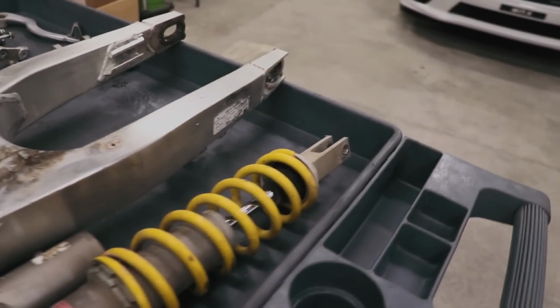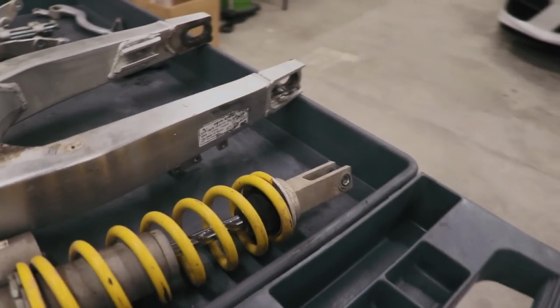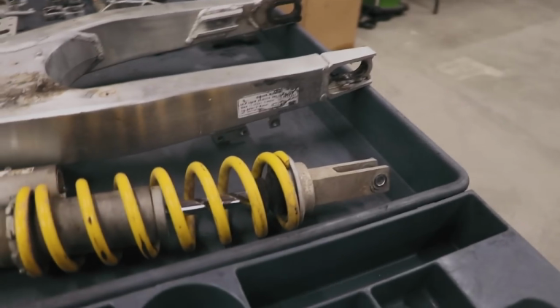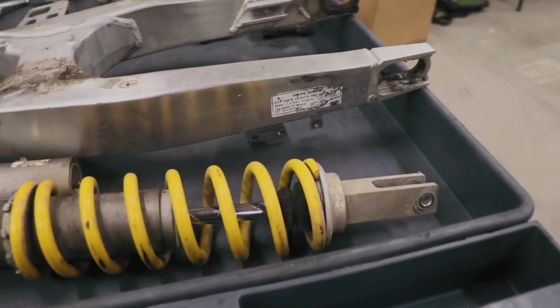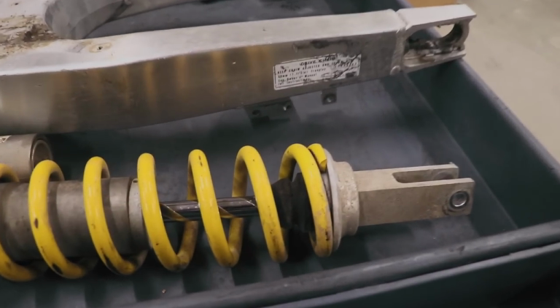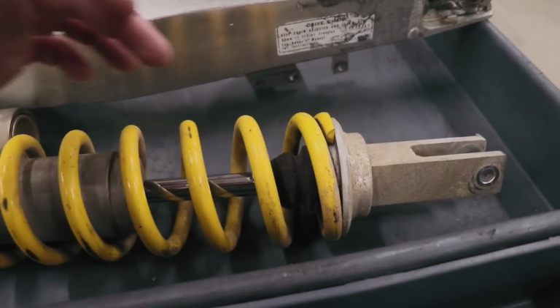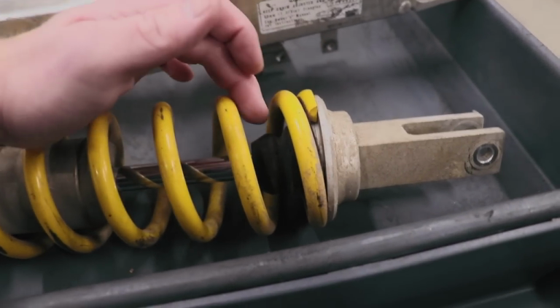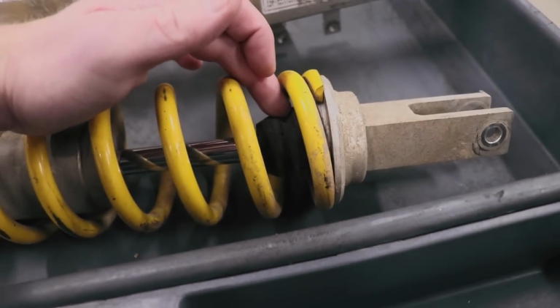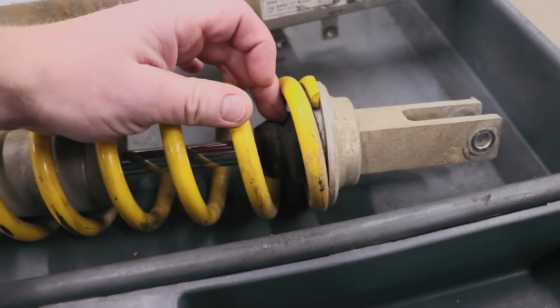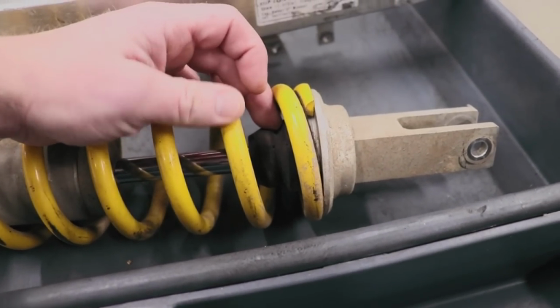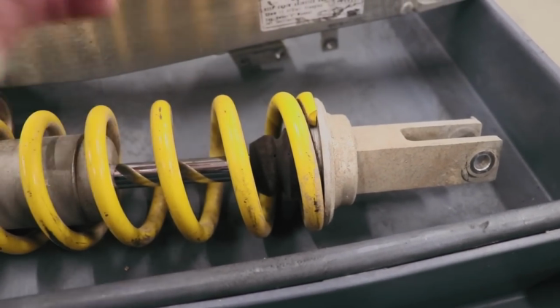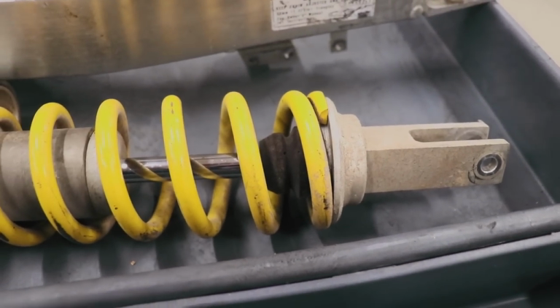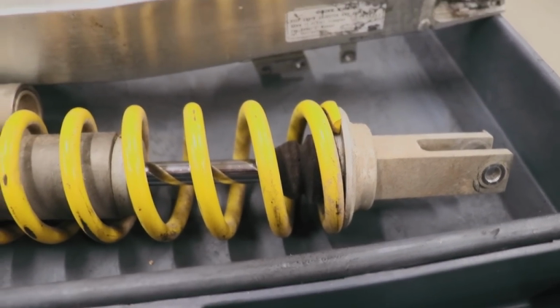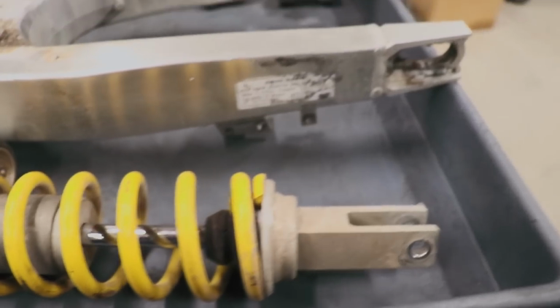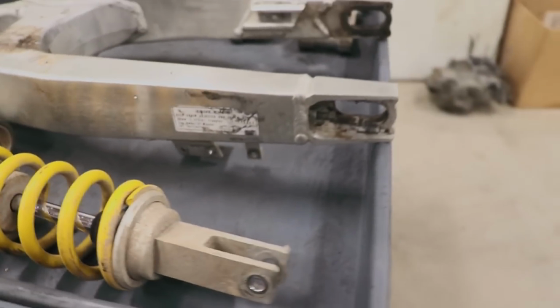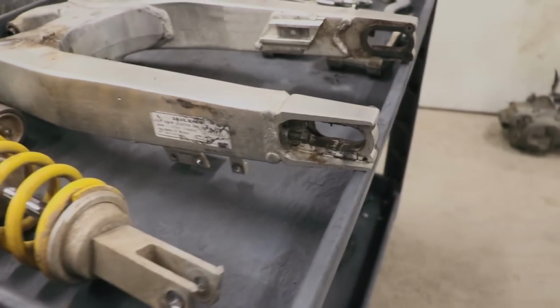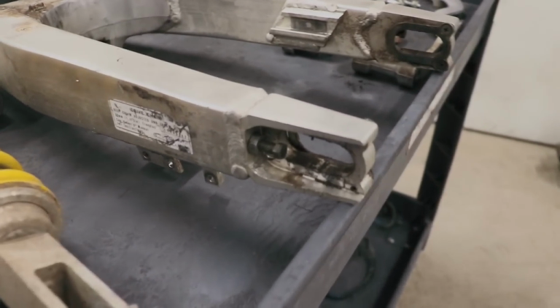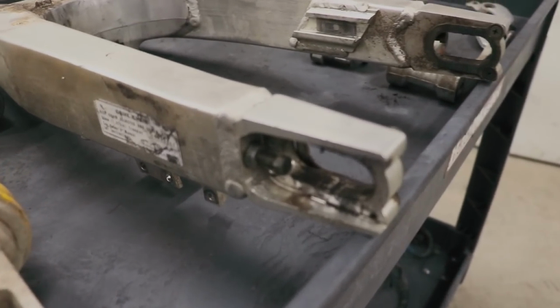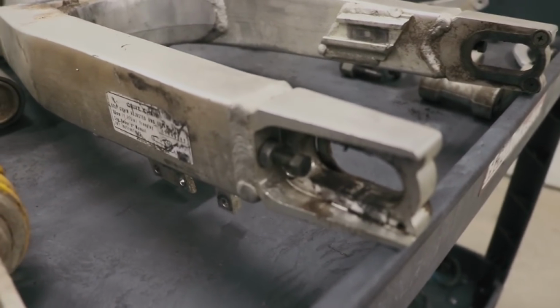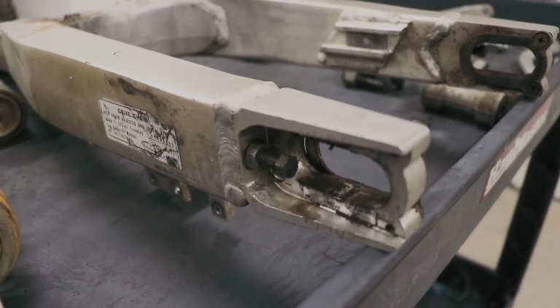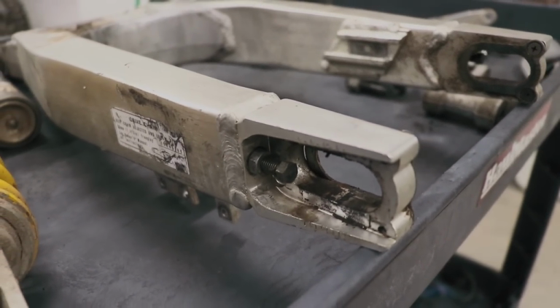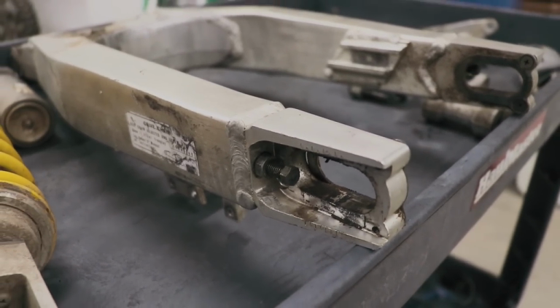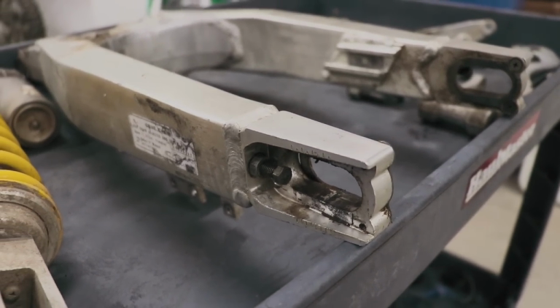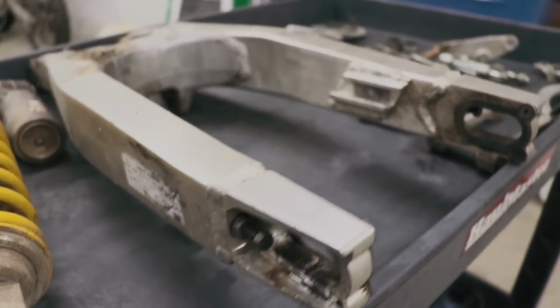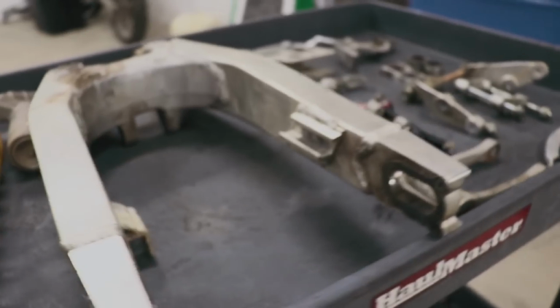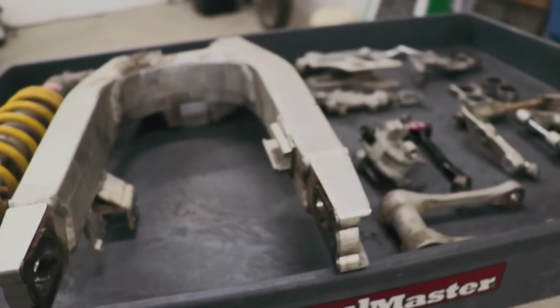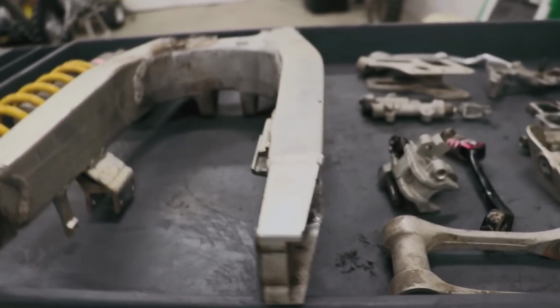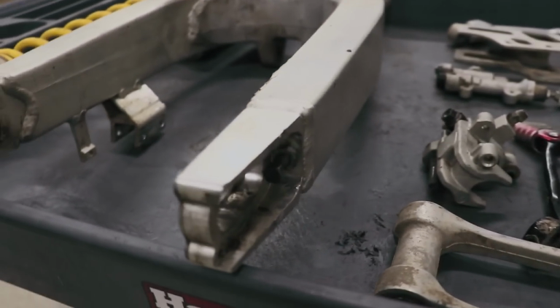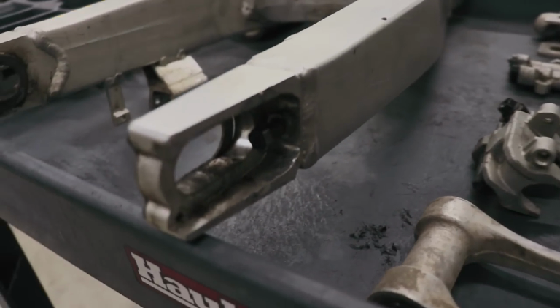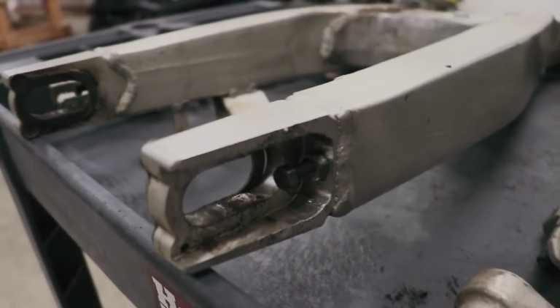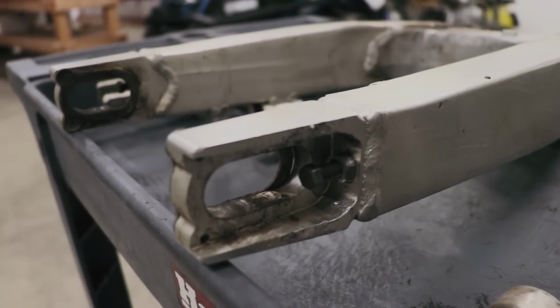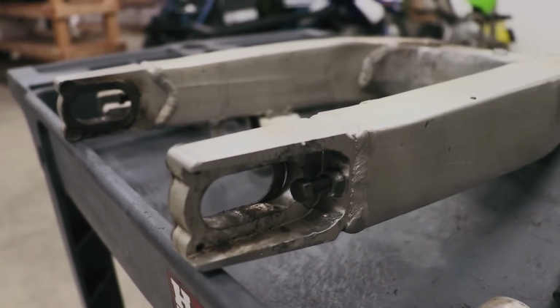There are a few things I need to do before I start cleaning. On the shock, I'm gonna pull up the bumper so I can clean underneath it. And on the swing arm, I'm gonna yank out these chain adjuster bolts. It's always nice to clean those separately since they seize pretty often.